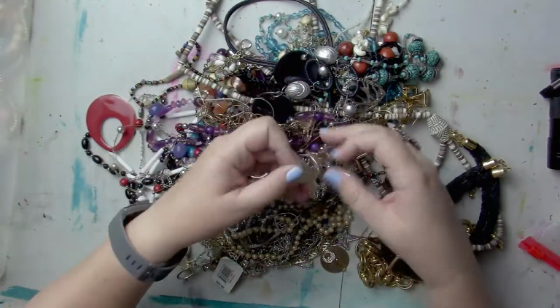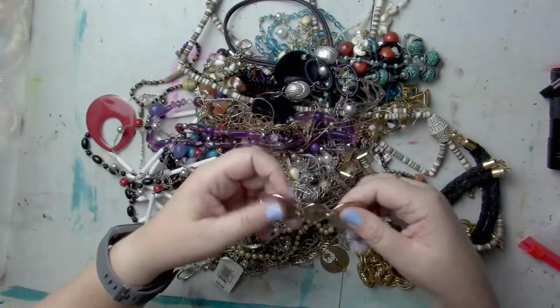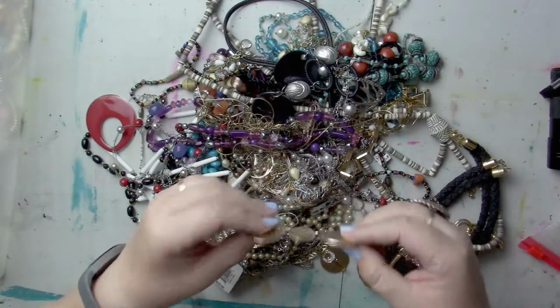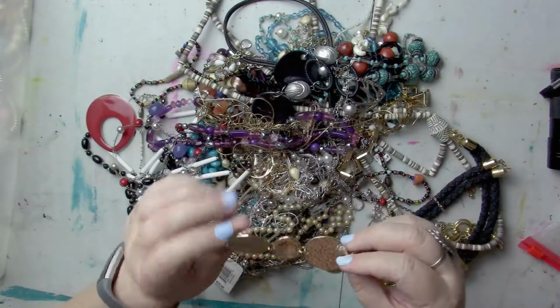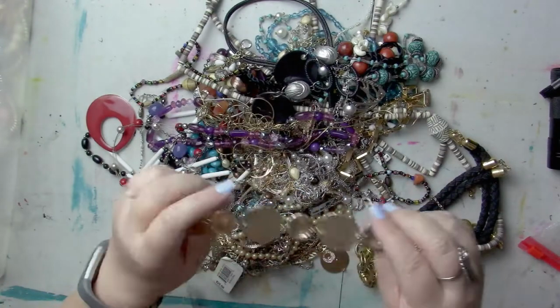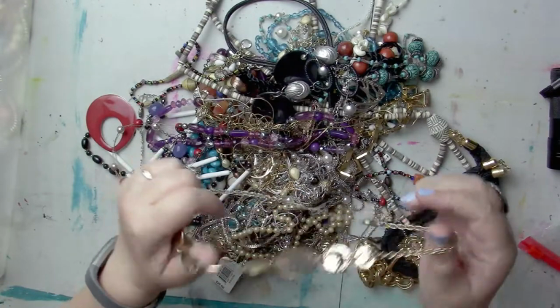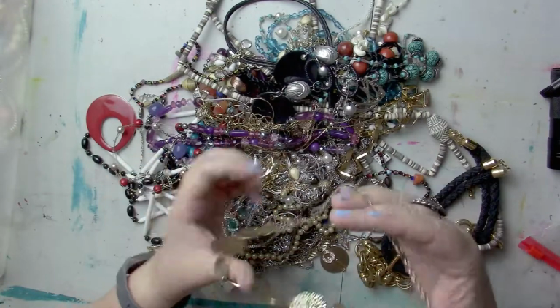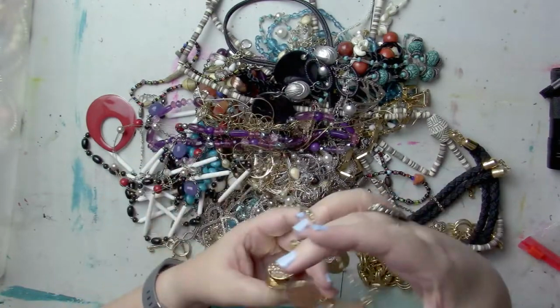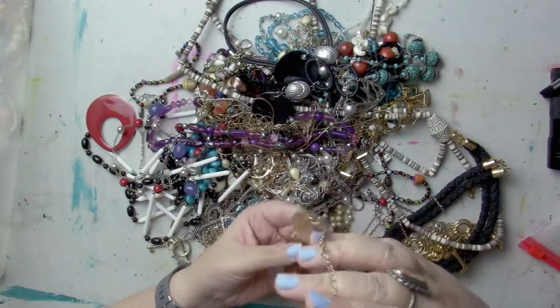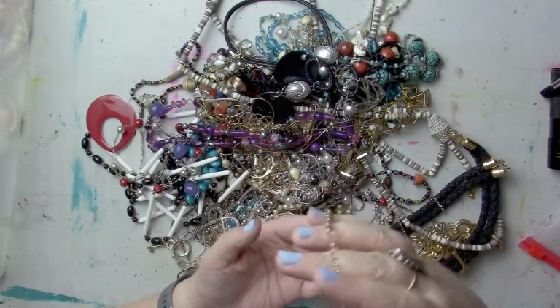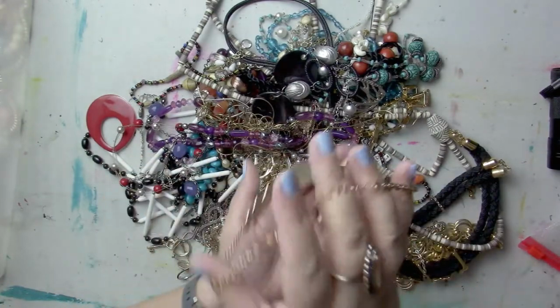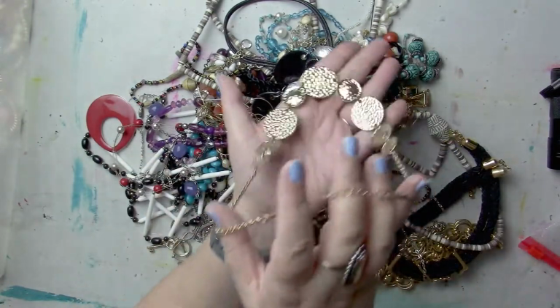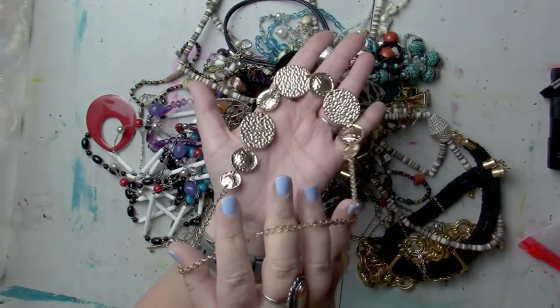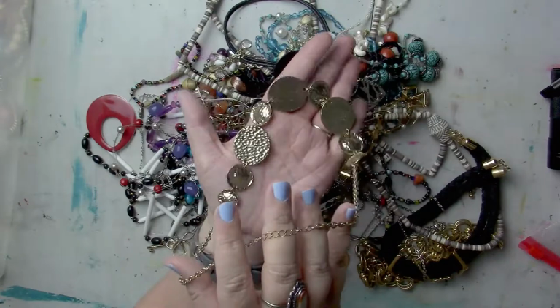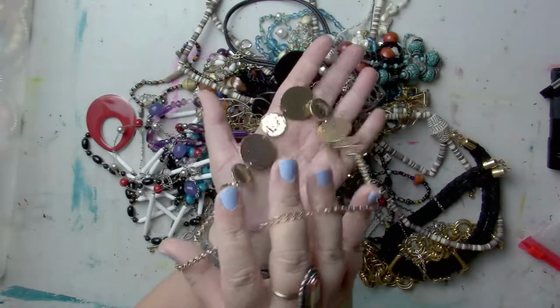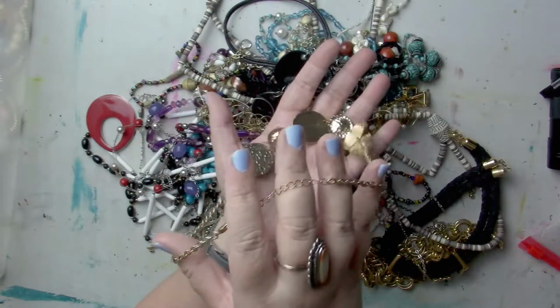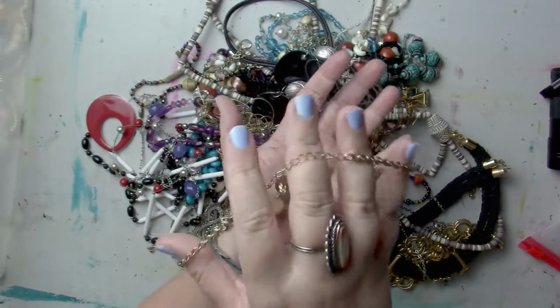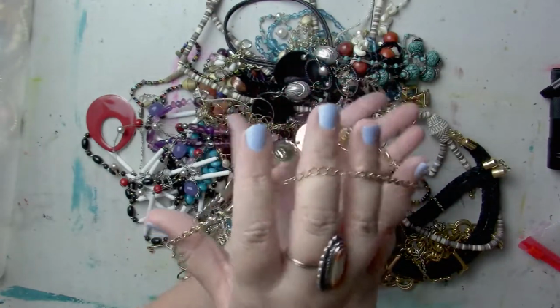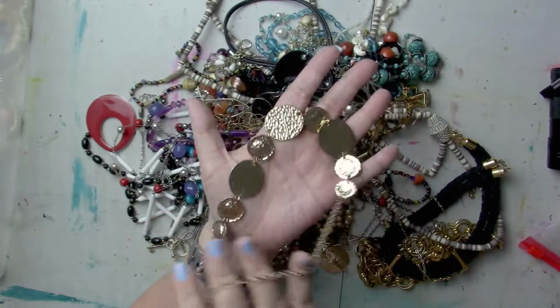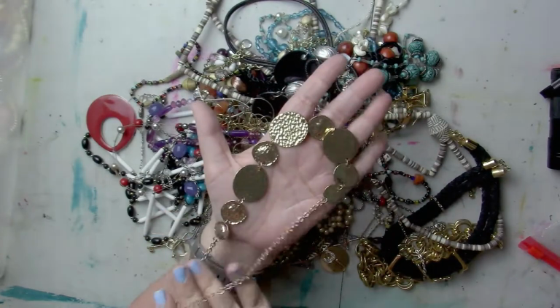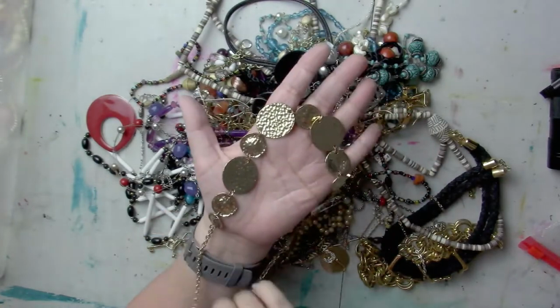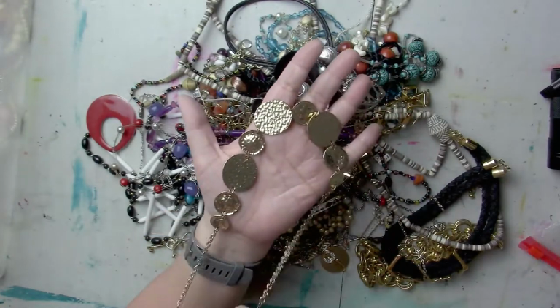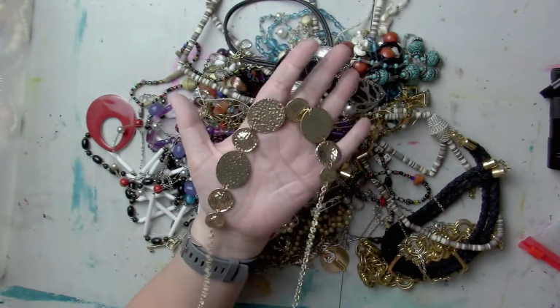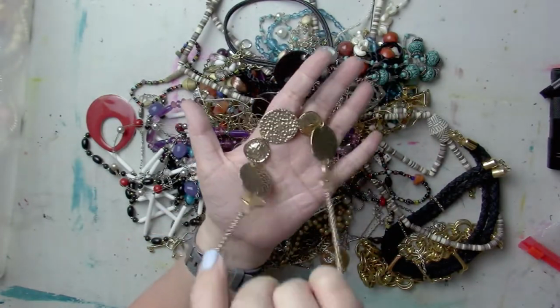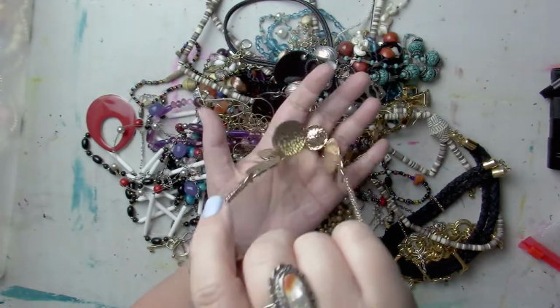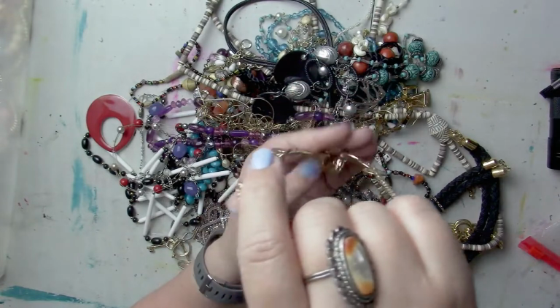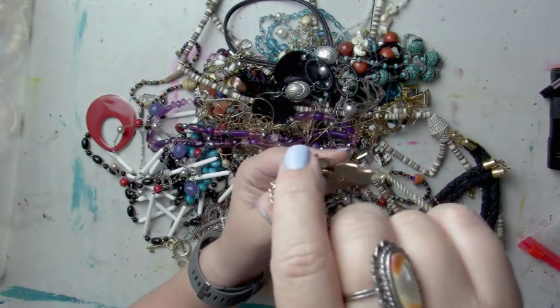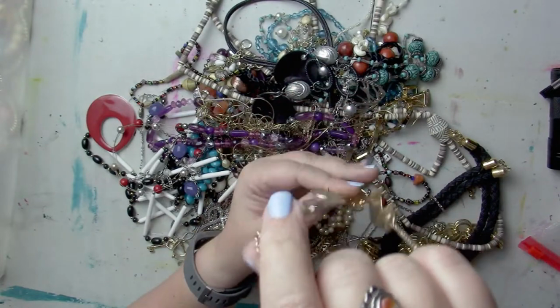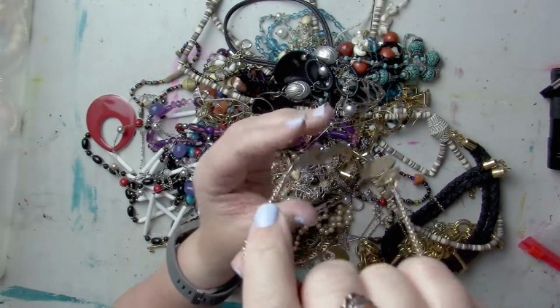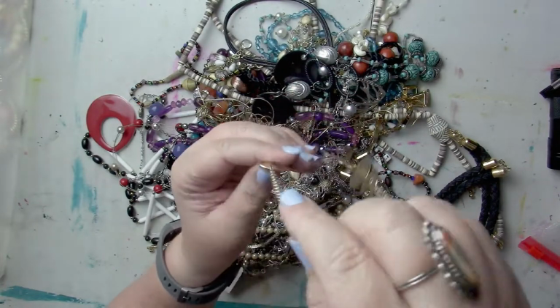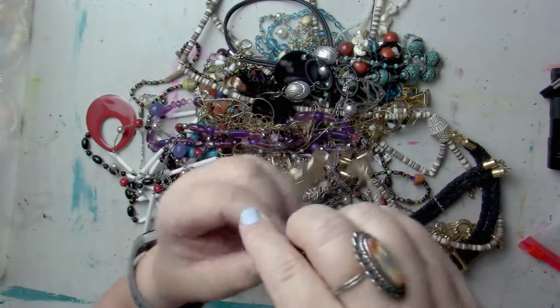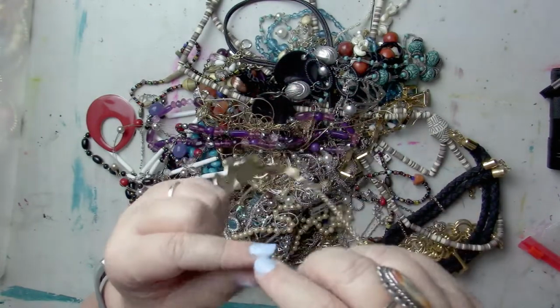This is a fun faux hammered aluminum metal necklace. And there's another little plain gold piece — if I get a bunch of fun gold pieces I can put them together and people might like them layered. This is definitely costume jewelry.